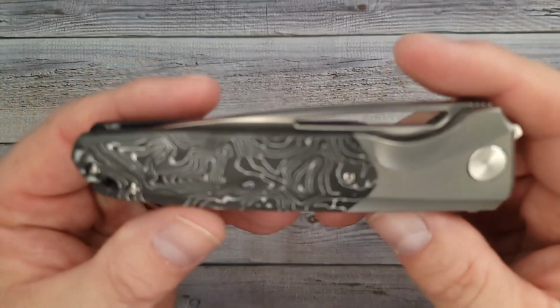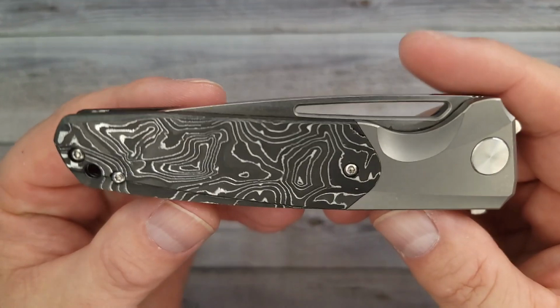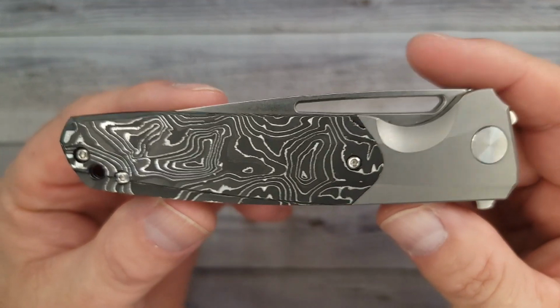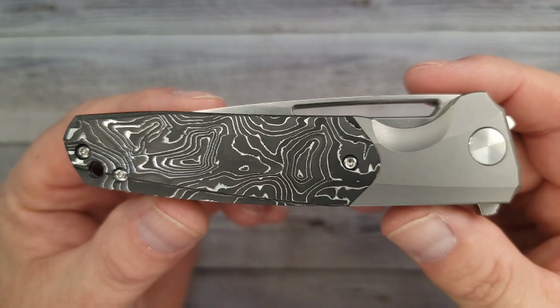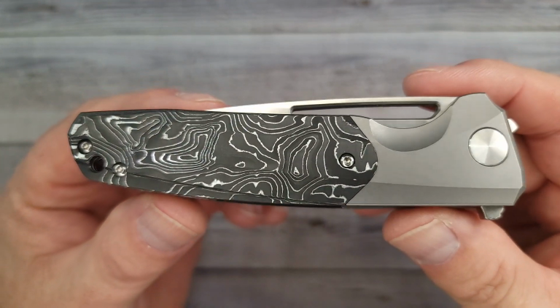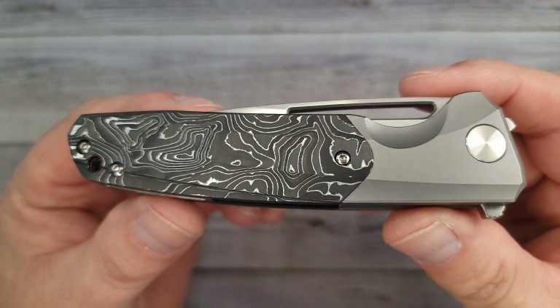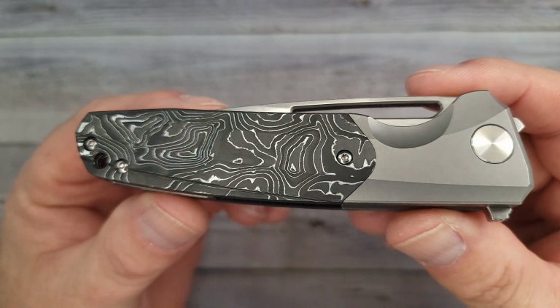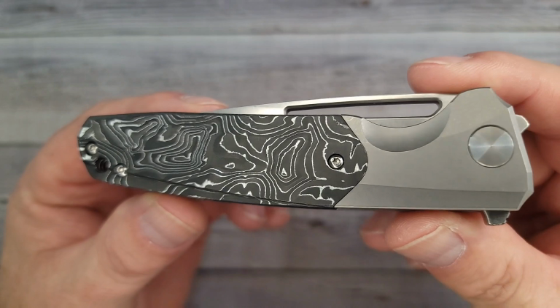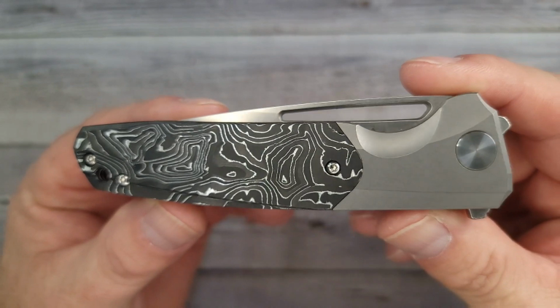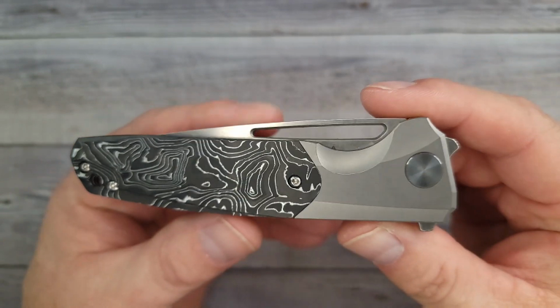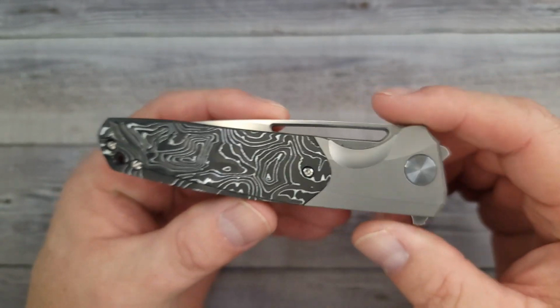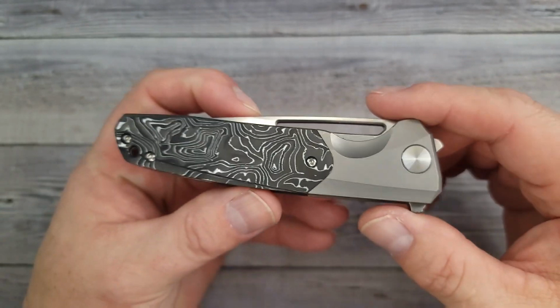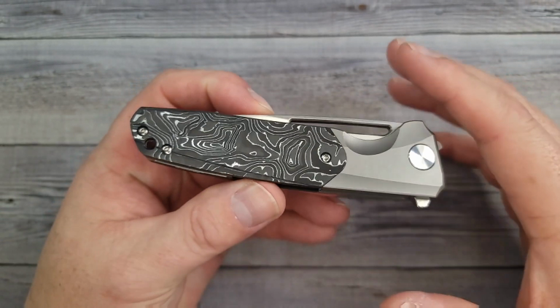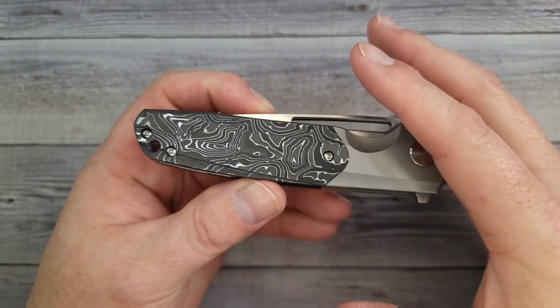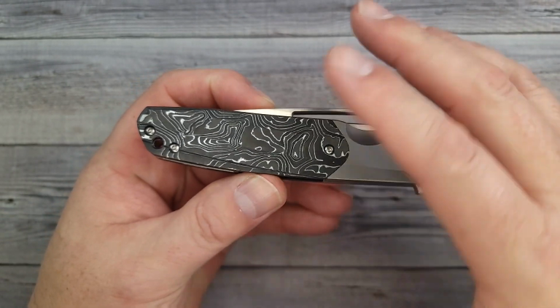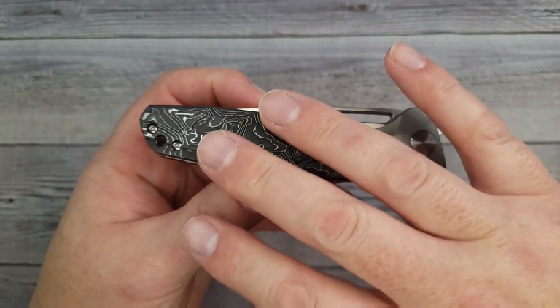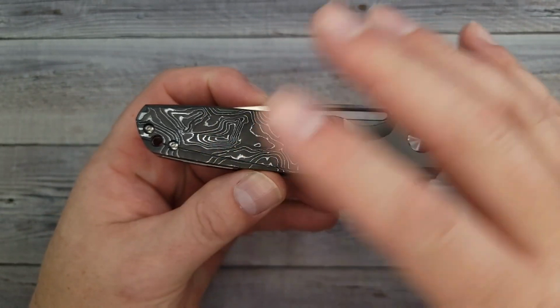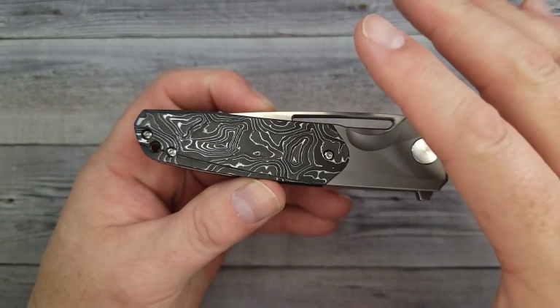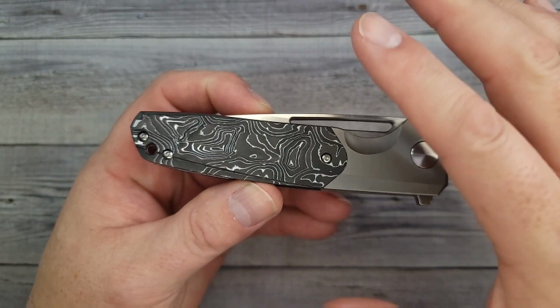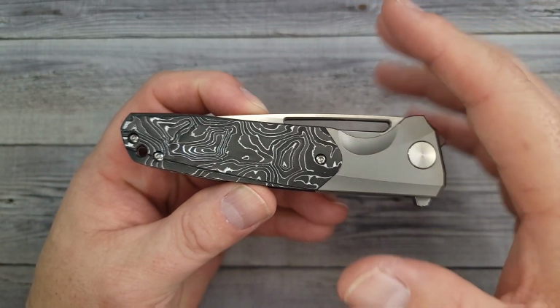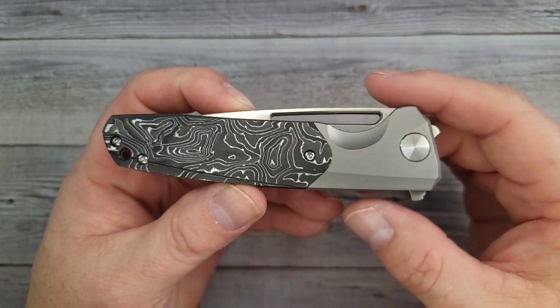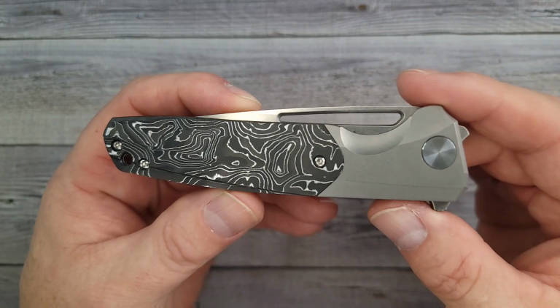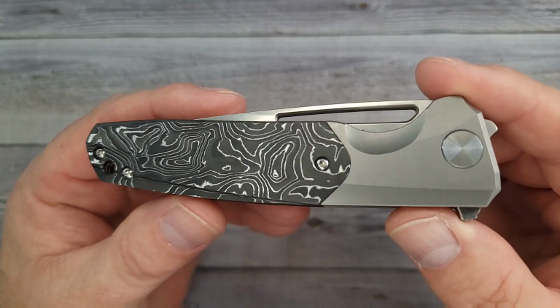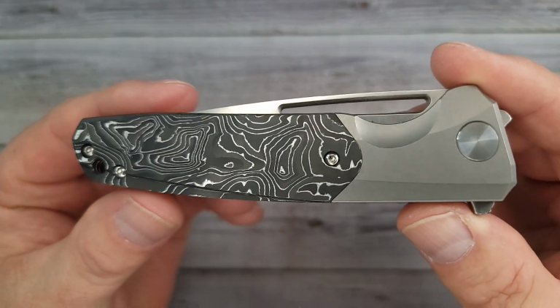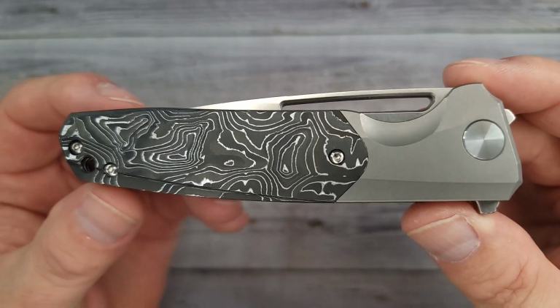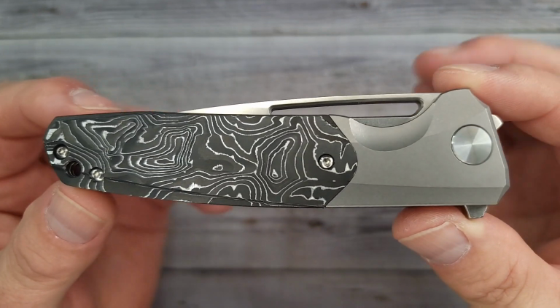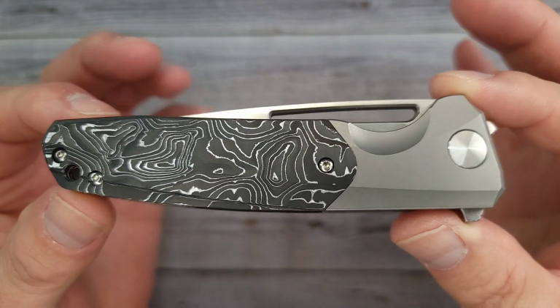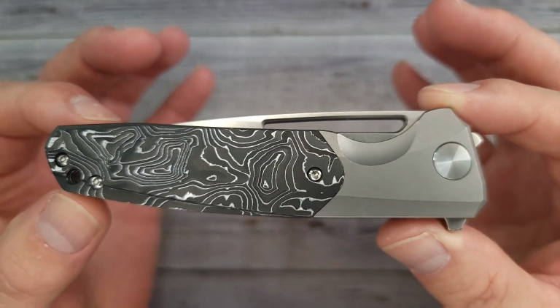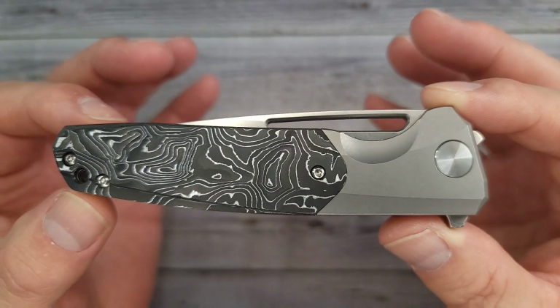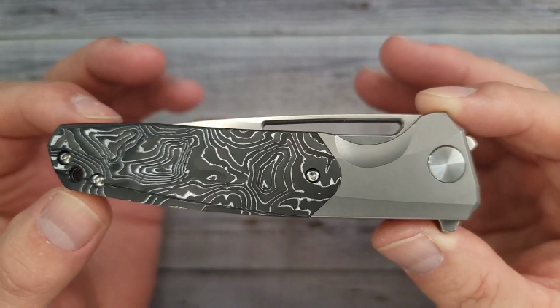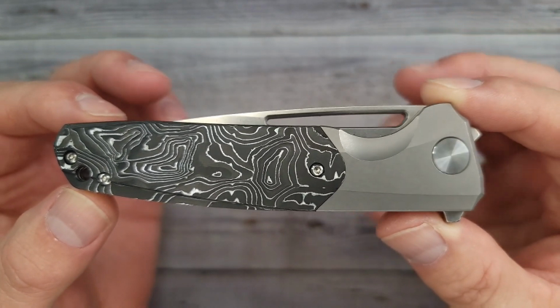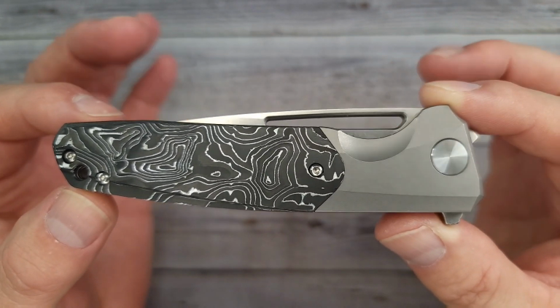Bees bladers, welcome back and welcome newcomers to the channel. You know I like to flip-flop between the budget and the not-so-budget knives. Well today, we're gonna check out one that is maybe not in the budget realm.